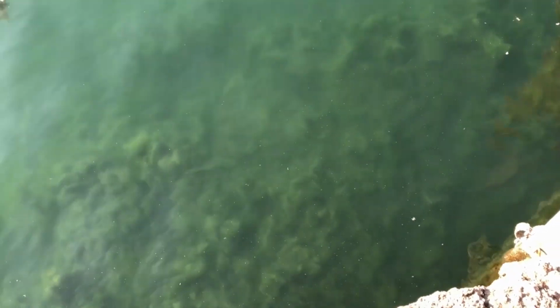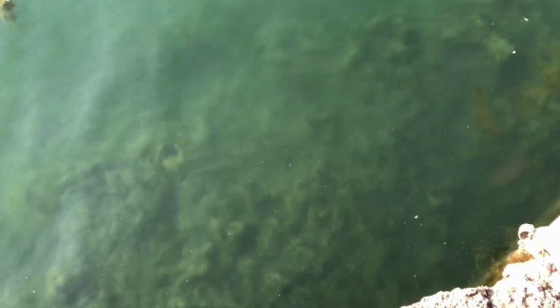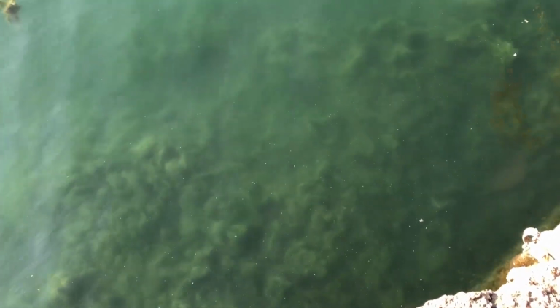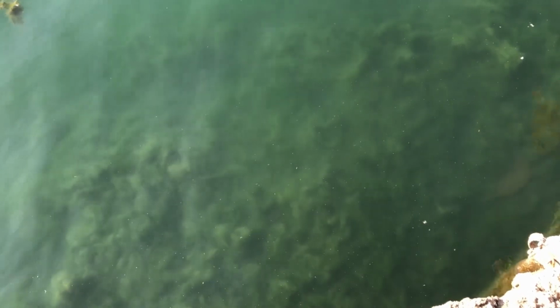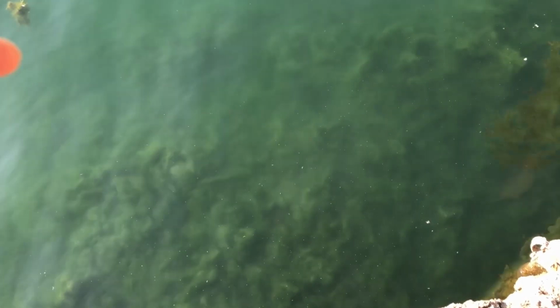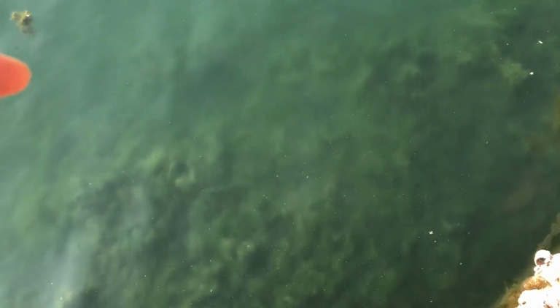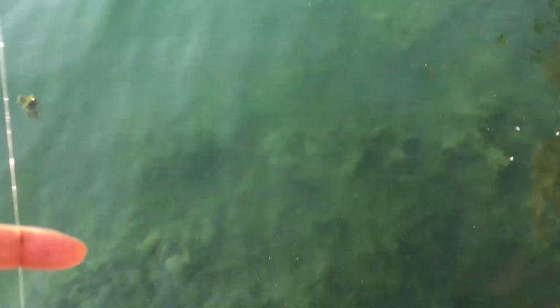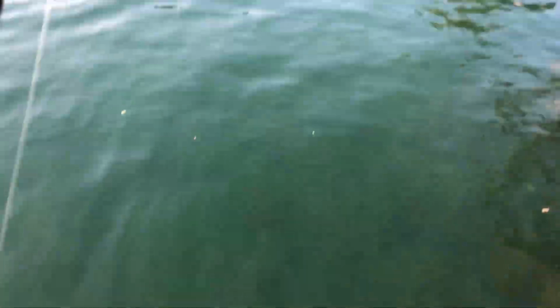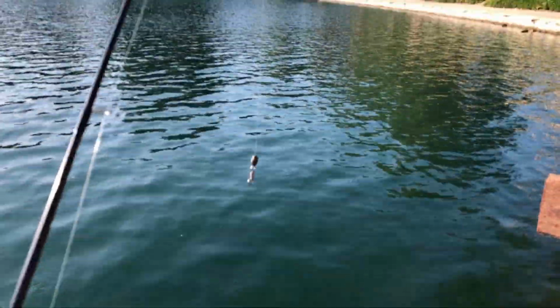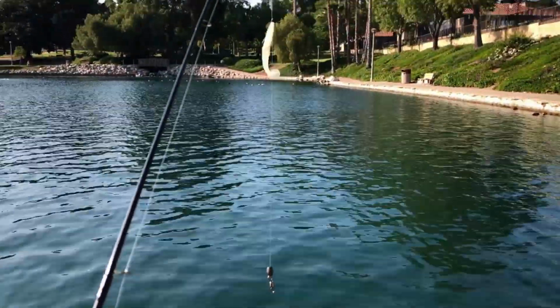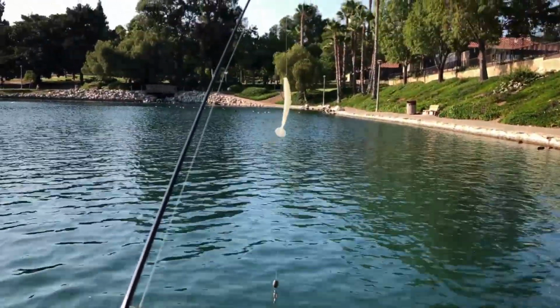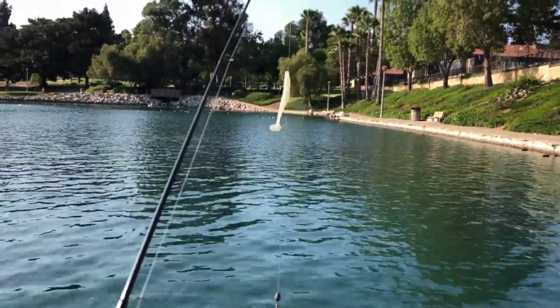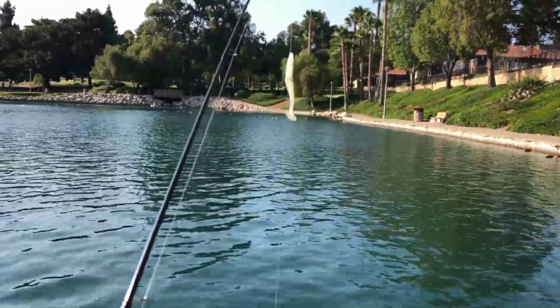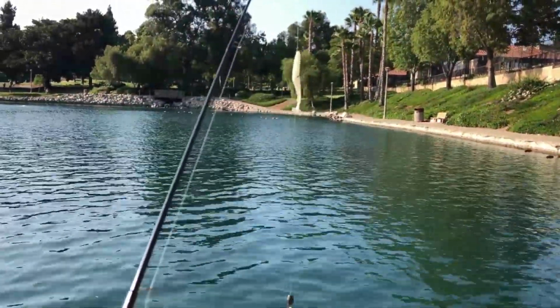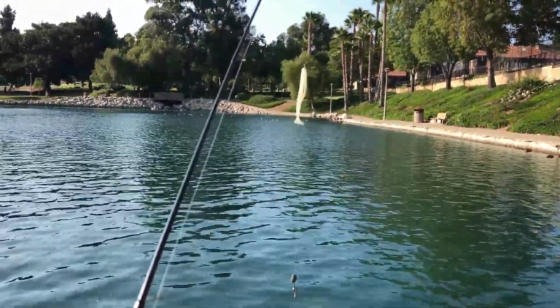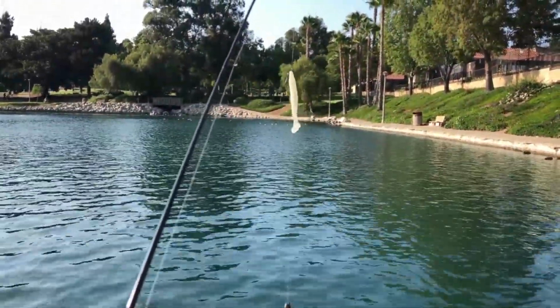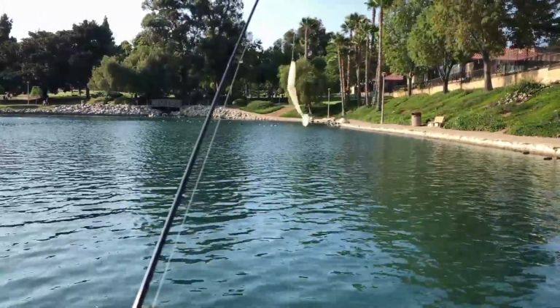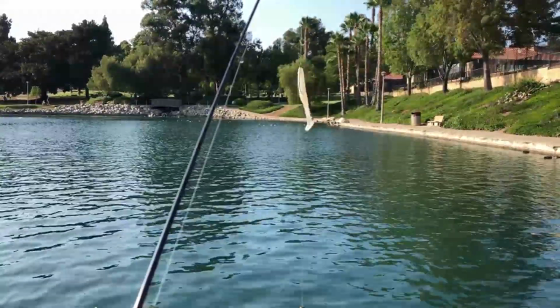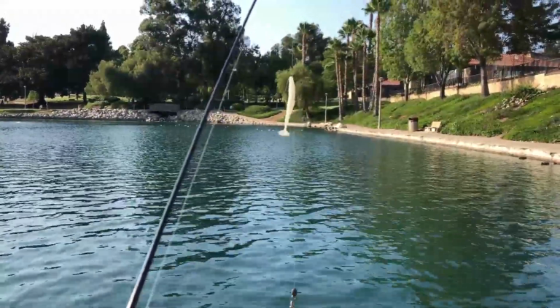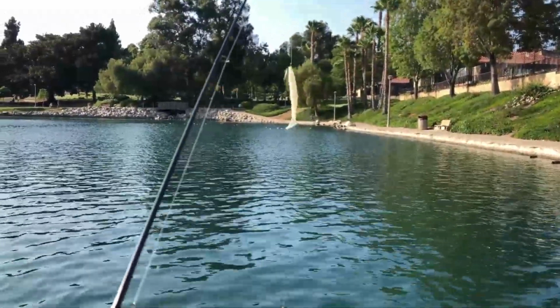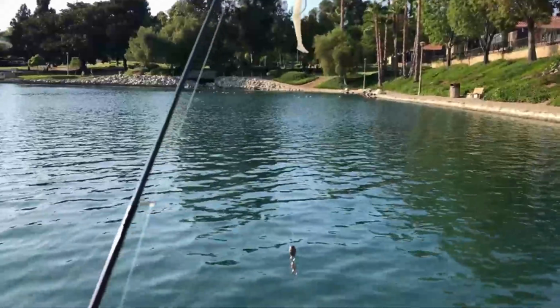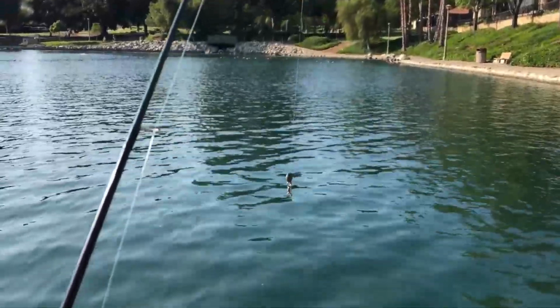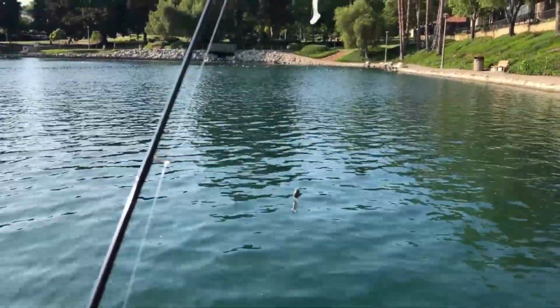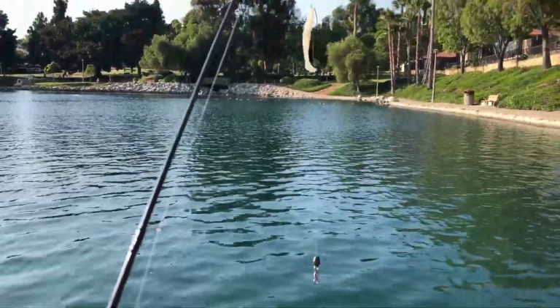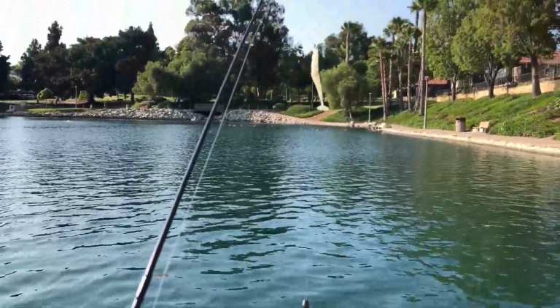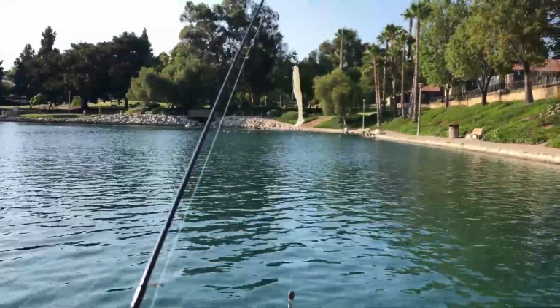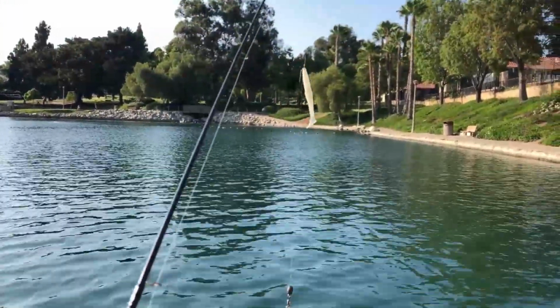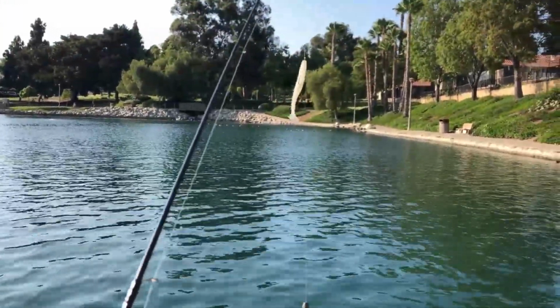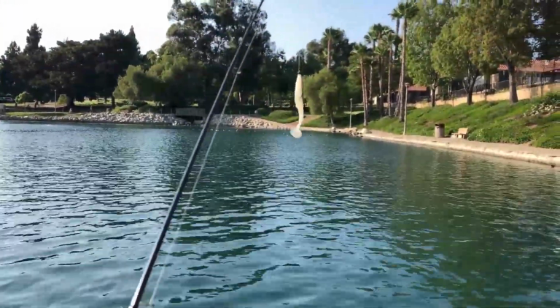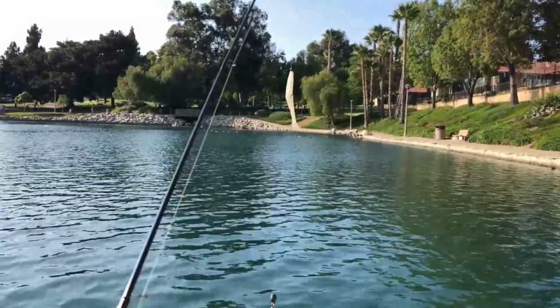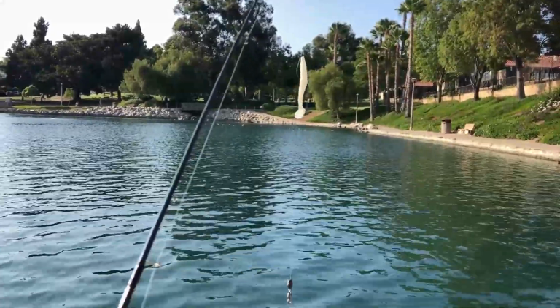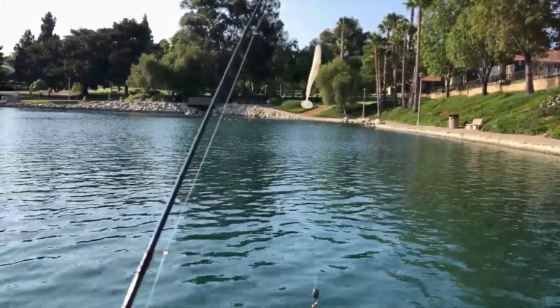I'm using a really small weight, which decreases the chance of getting stuck in the algae. So I'm pulling up less algae whenever I reel in, and my lure is staying out of that algae where the fish can see it — that's another reason I'm using the drop shot rig right now.